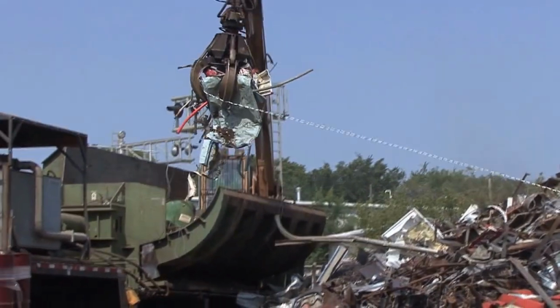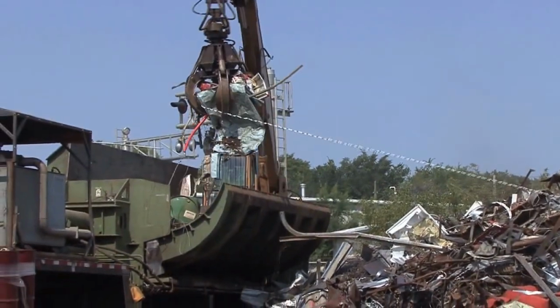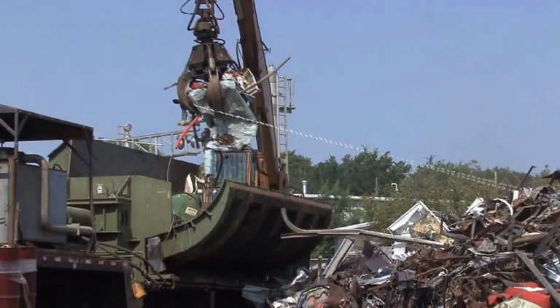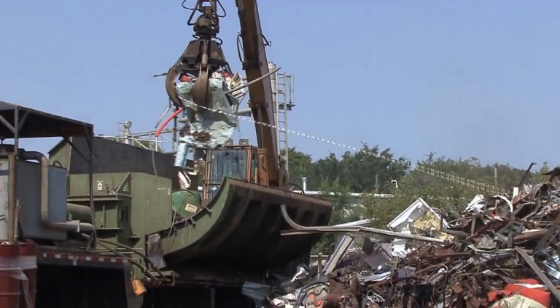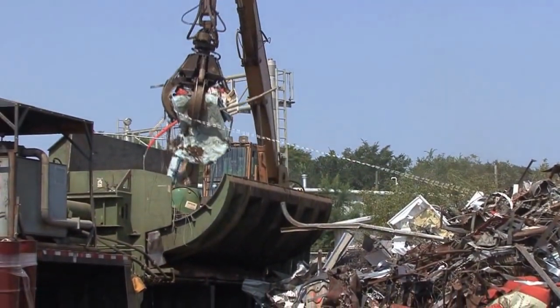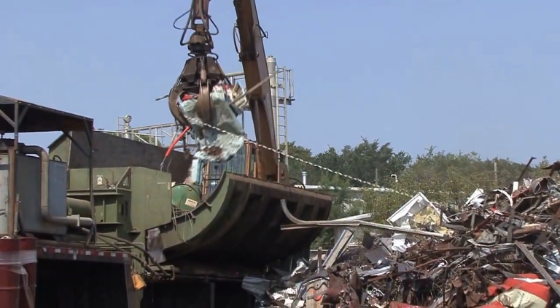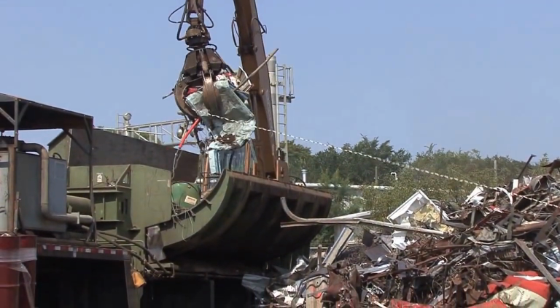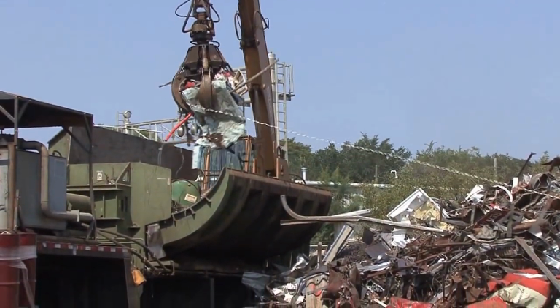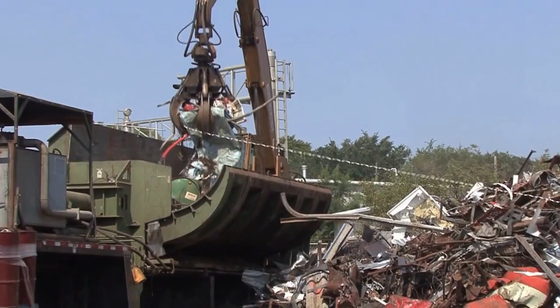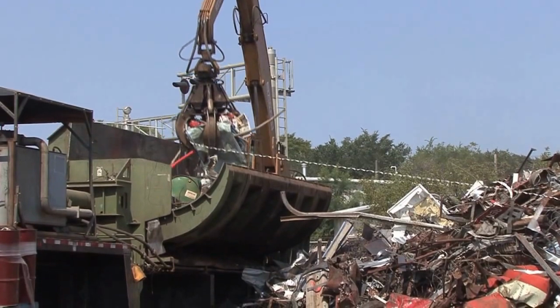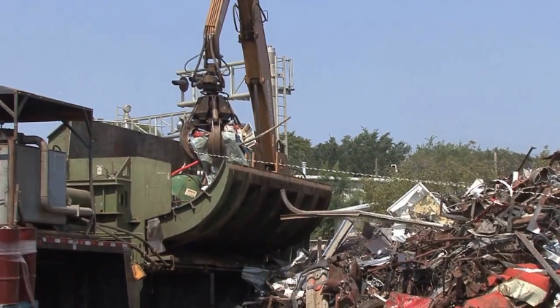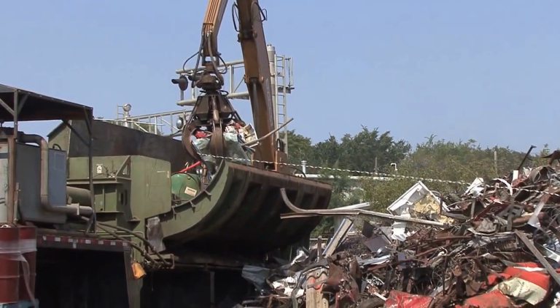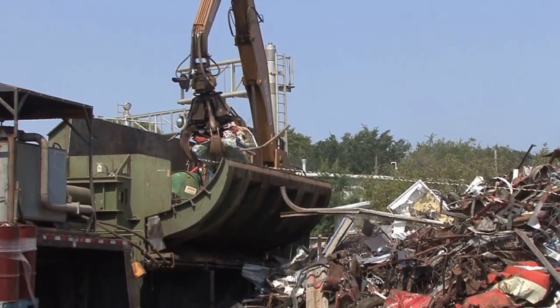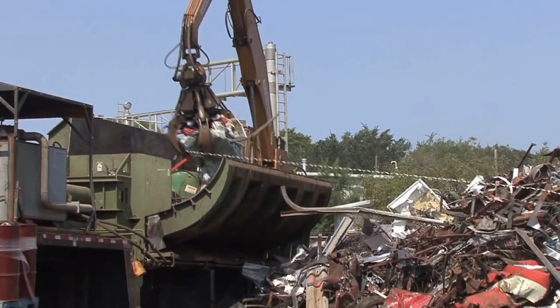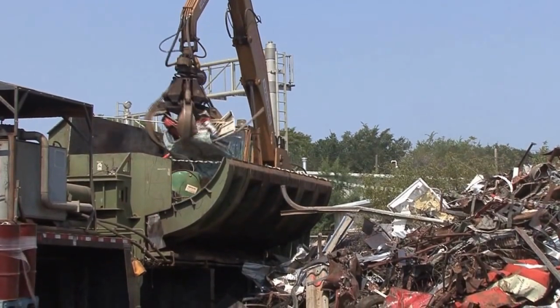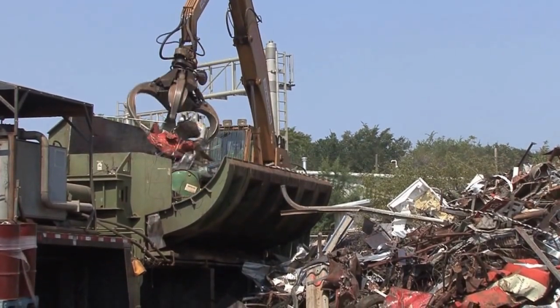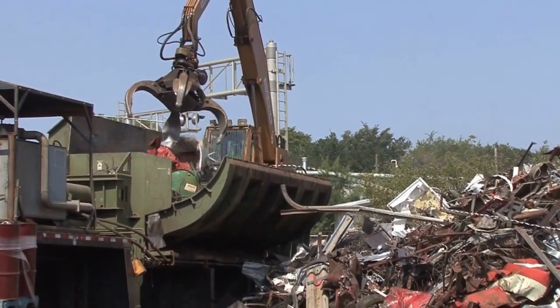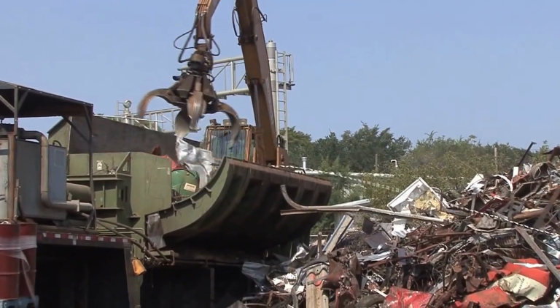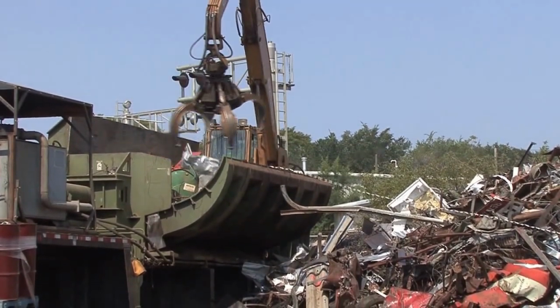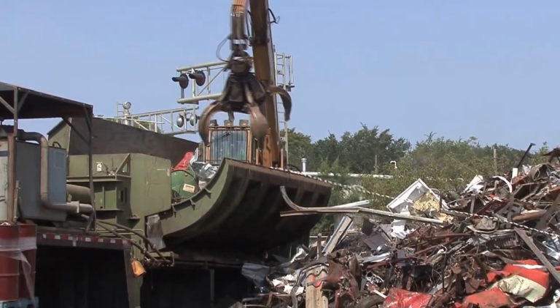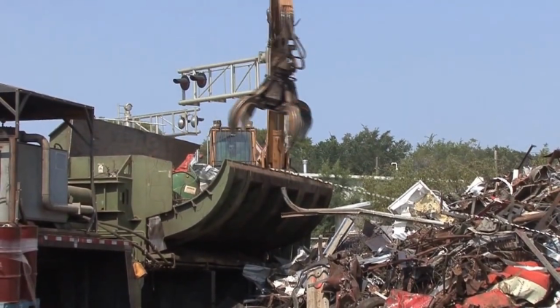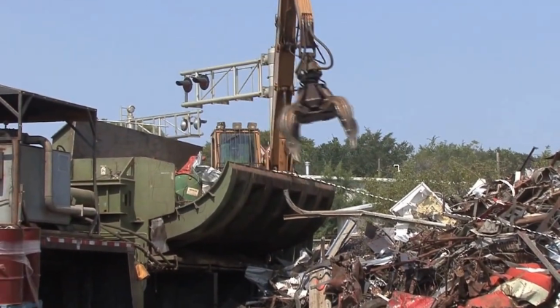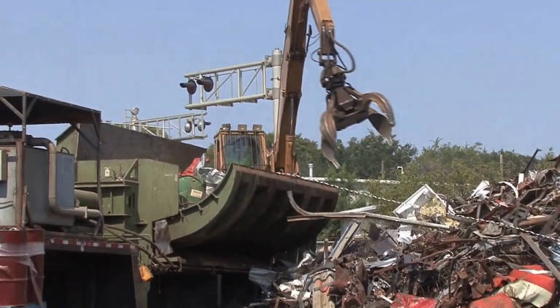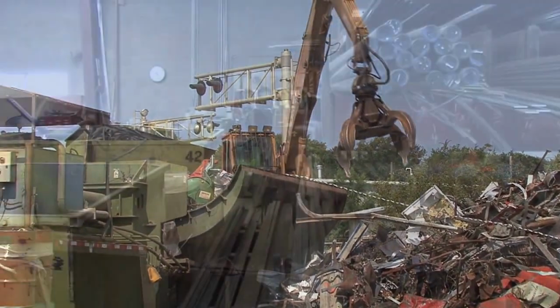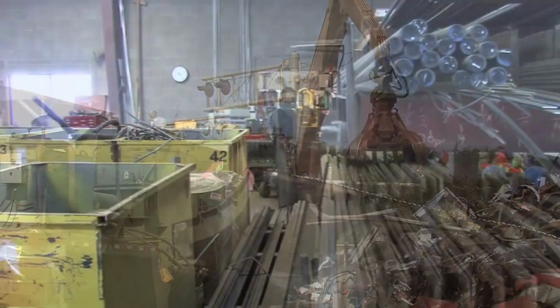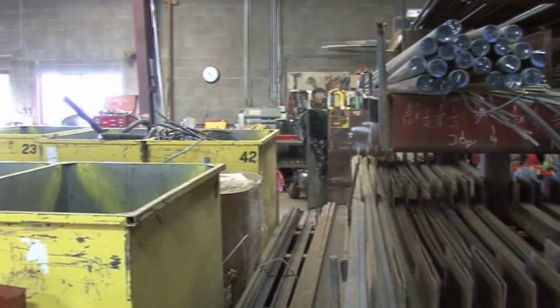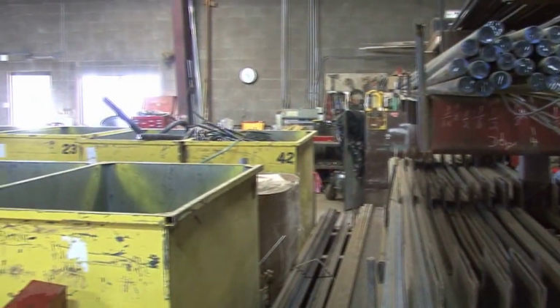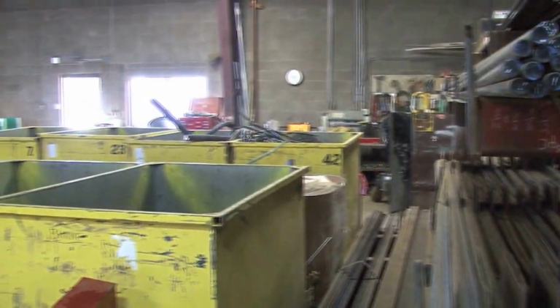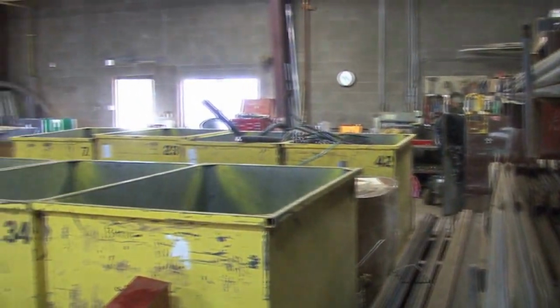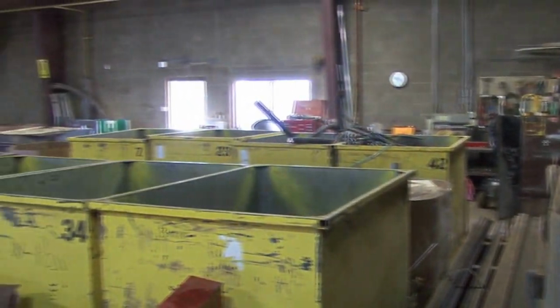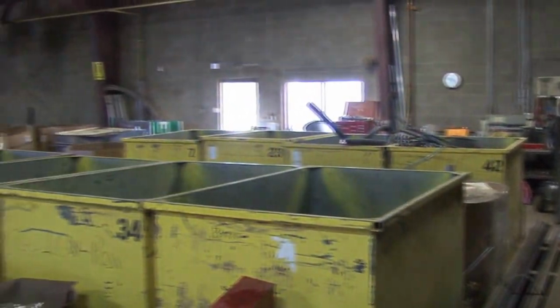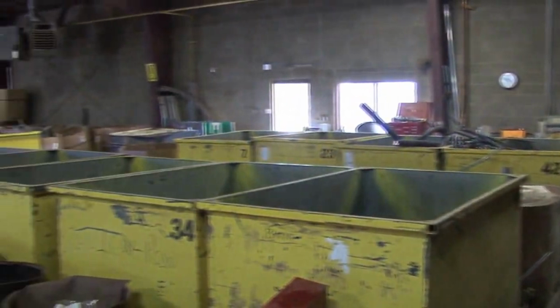We have a 24-7, 365 appliance drop-off. If you're busy during the day and you have one stove or fridge or something you need to drop off, you're able to come to our facility 24 hours a day and drop that off.